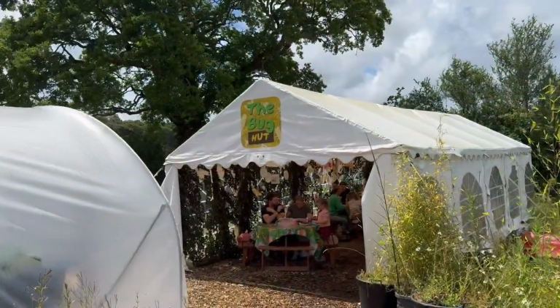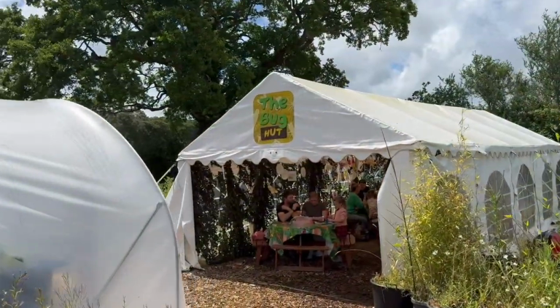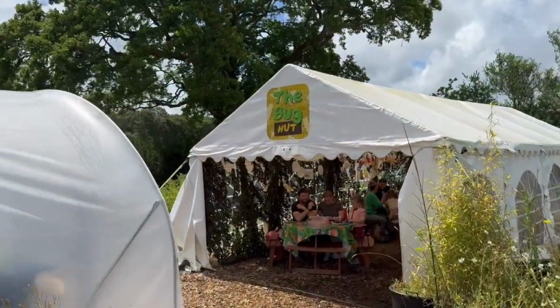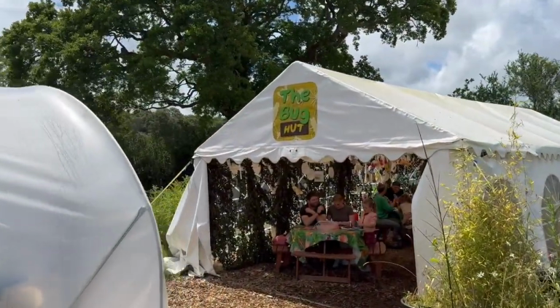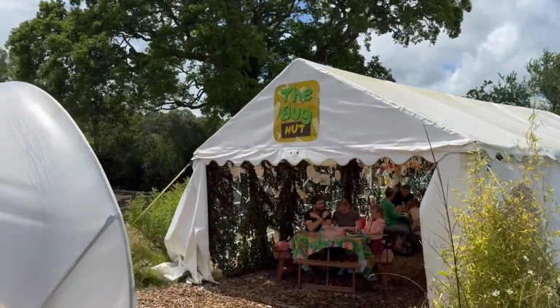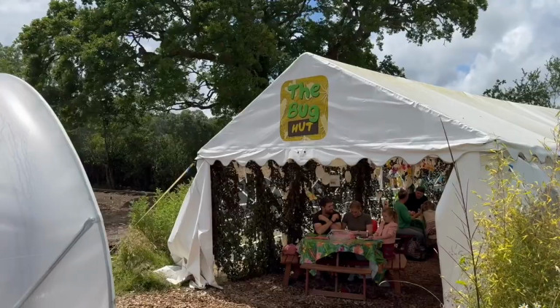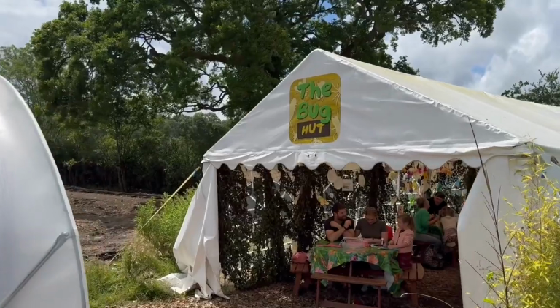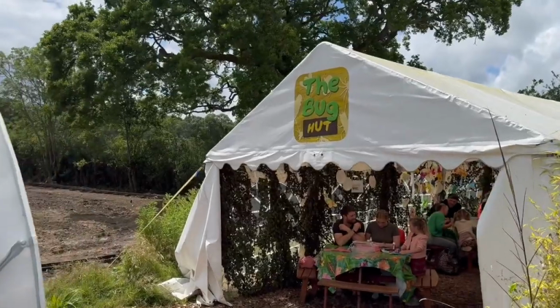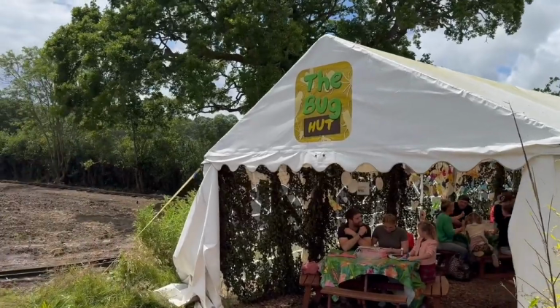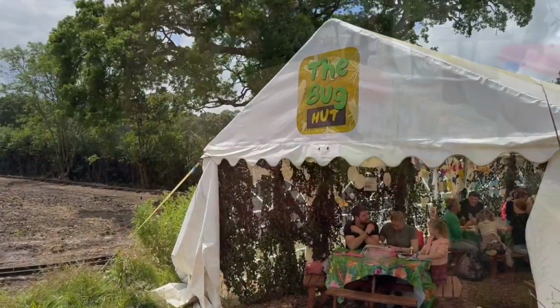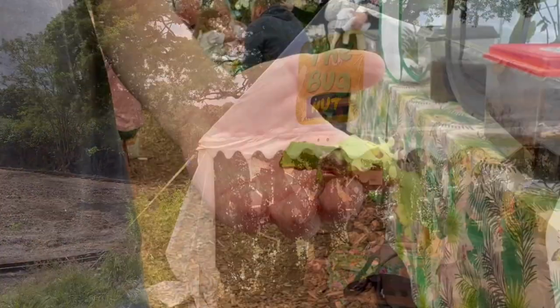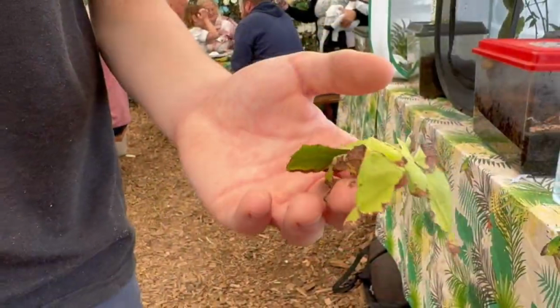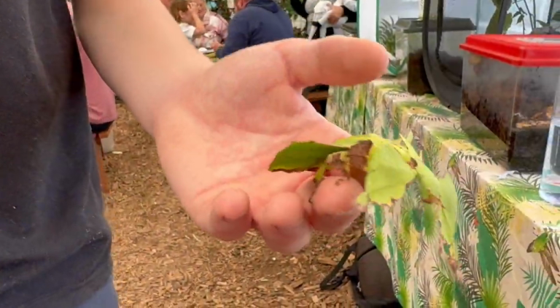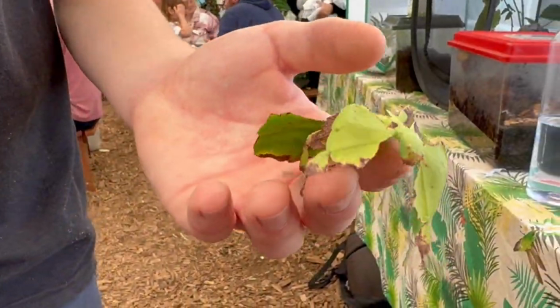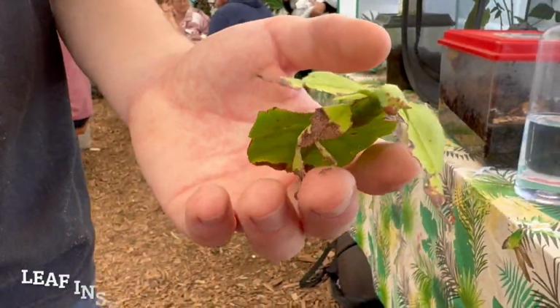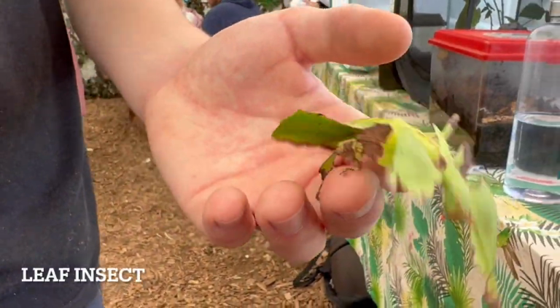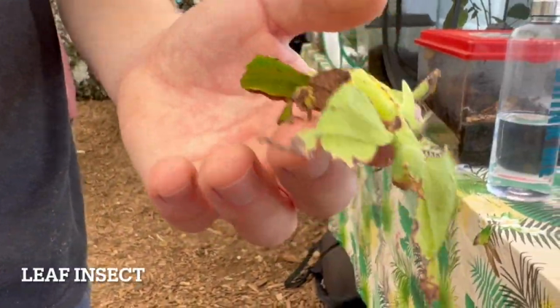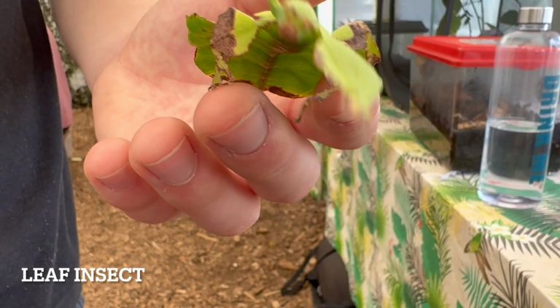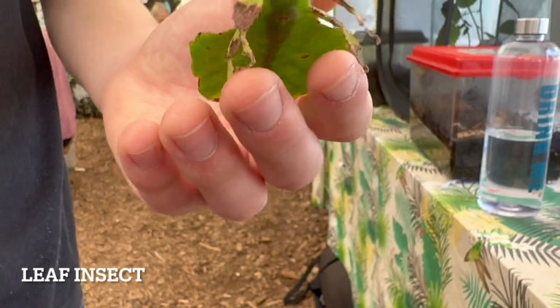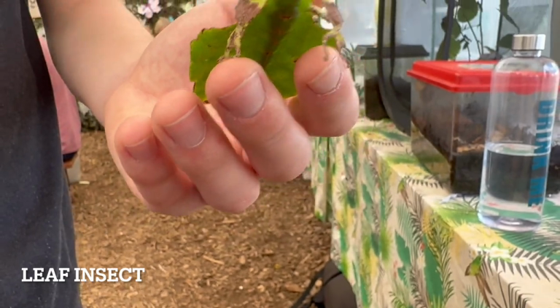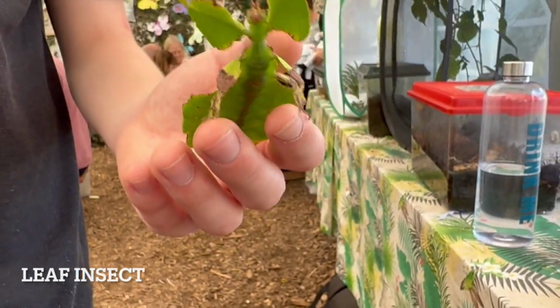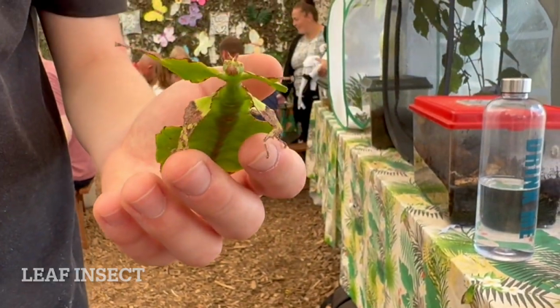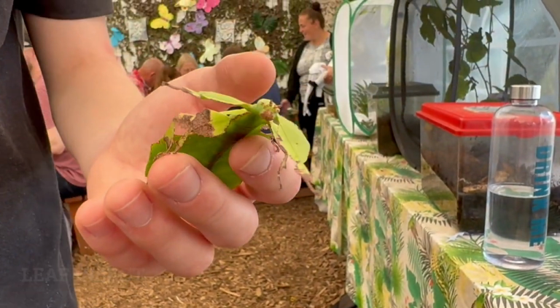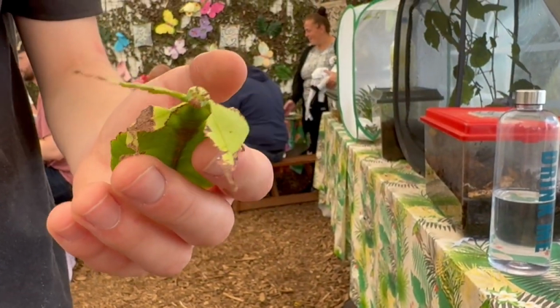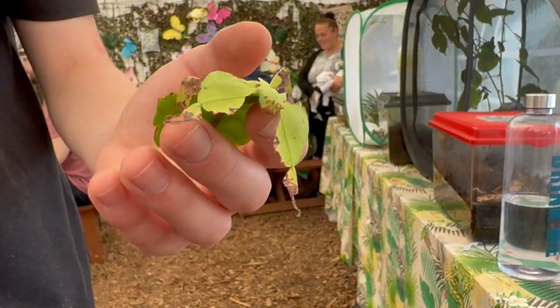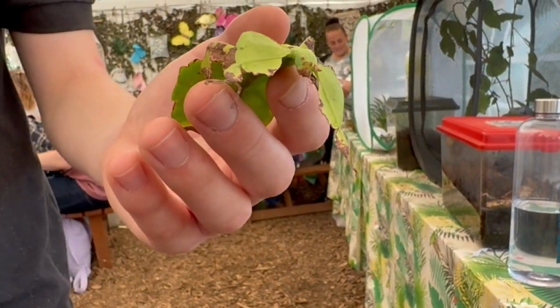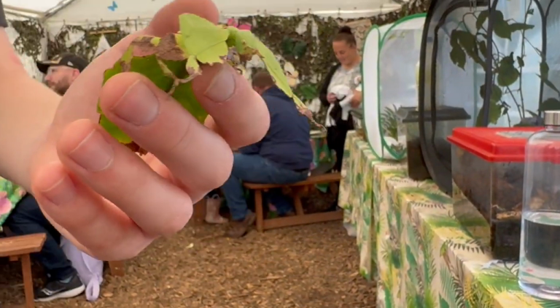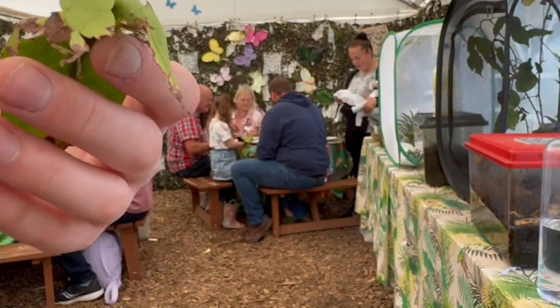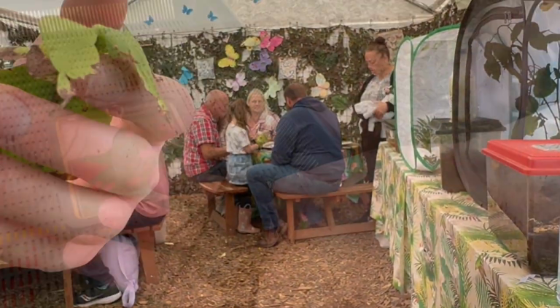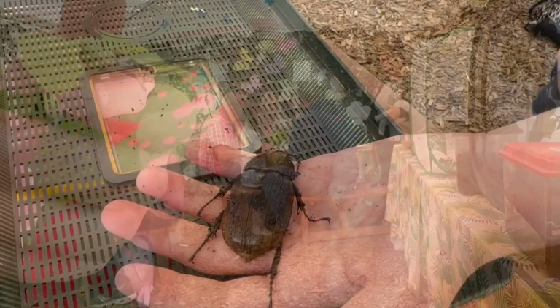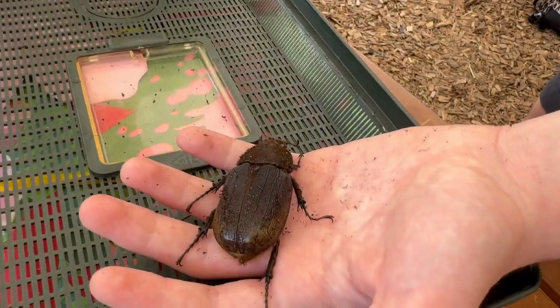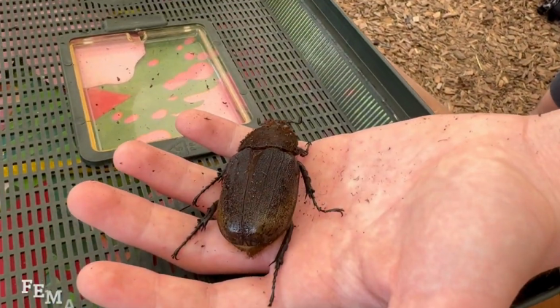Also on the site they have a bug hut slash tent where they have hands-on experiences where you can come across various insects and beetles. It's also a really interesting thing to see while you are here.